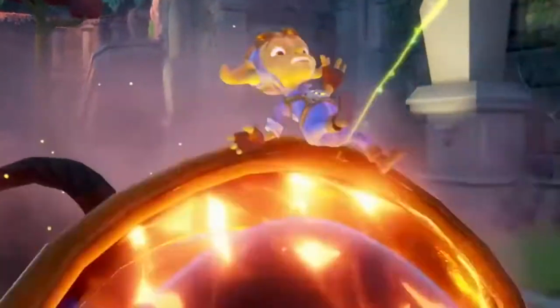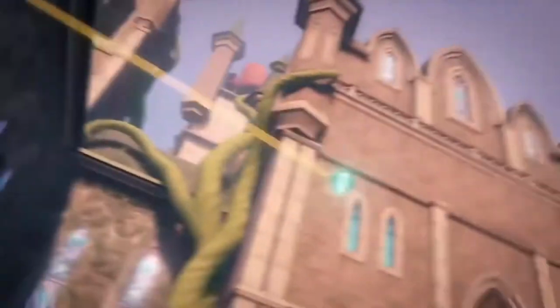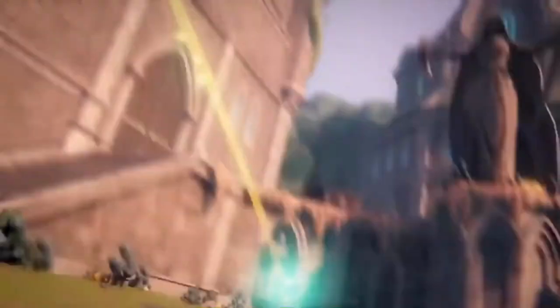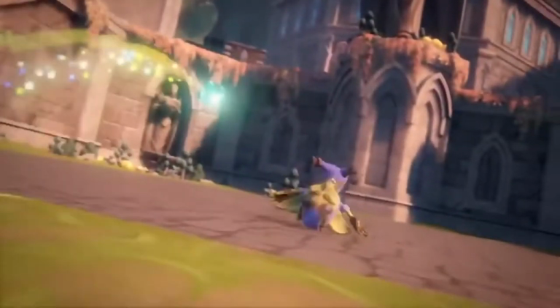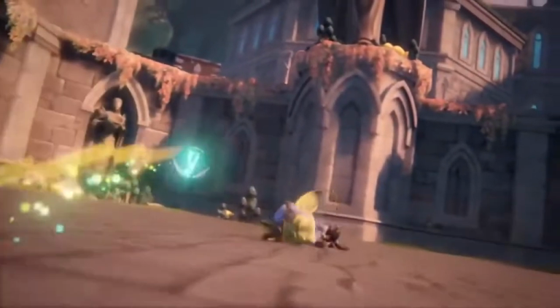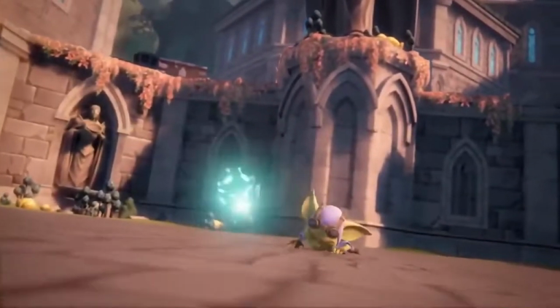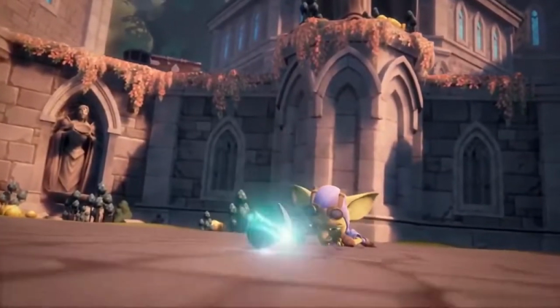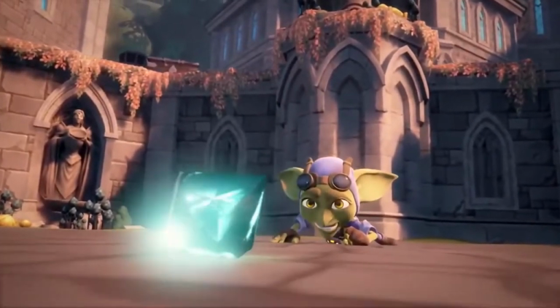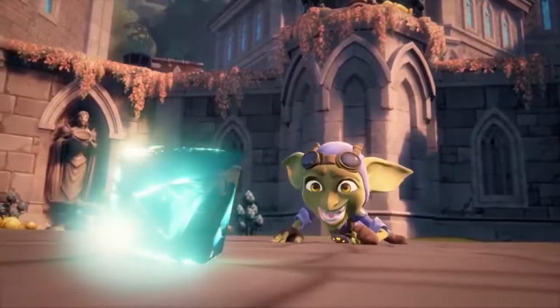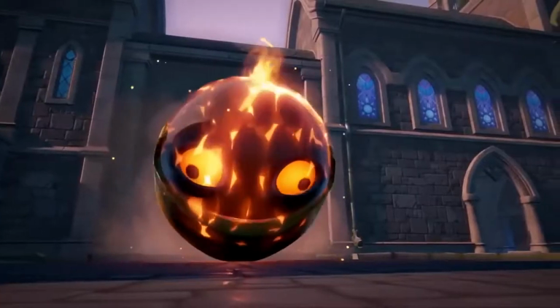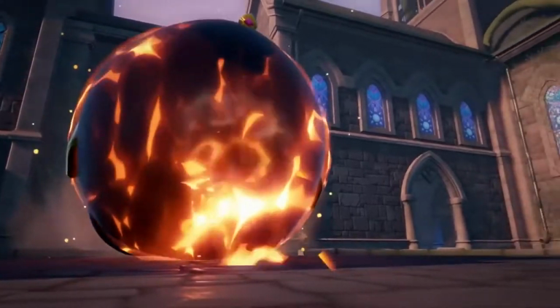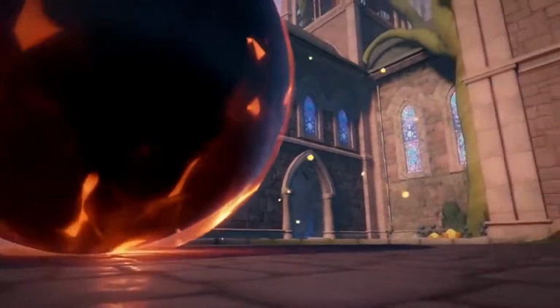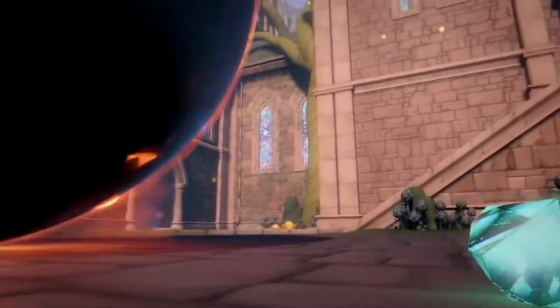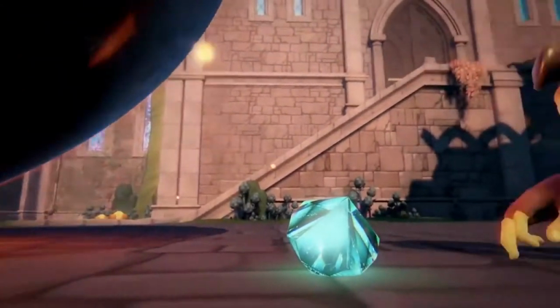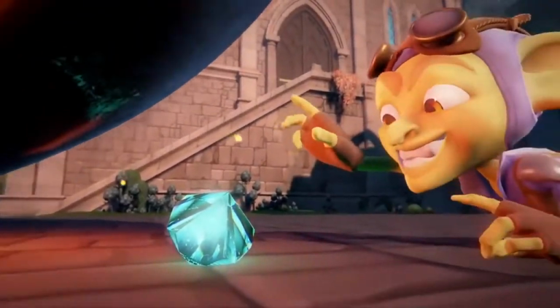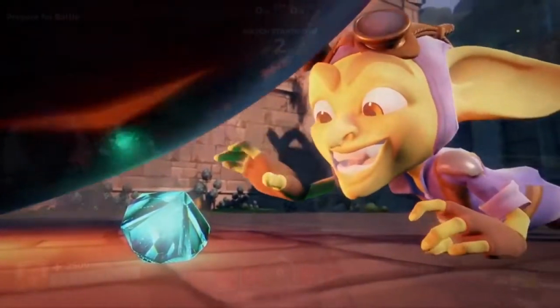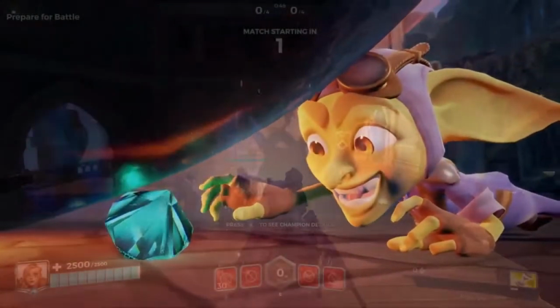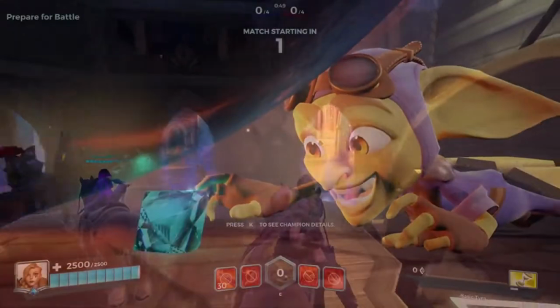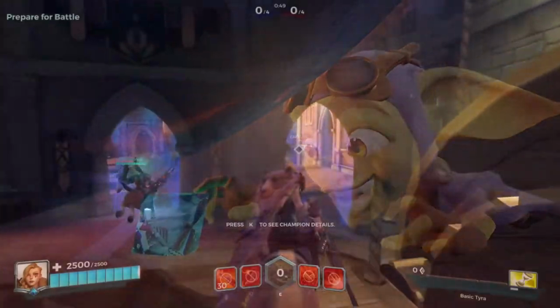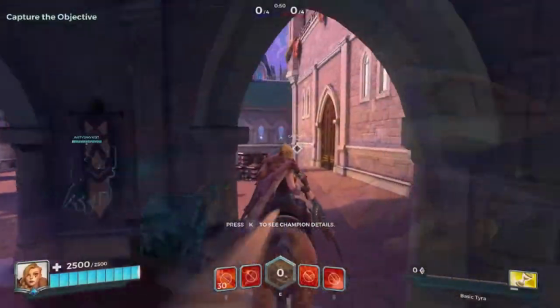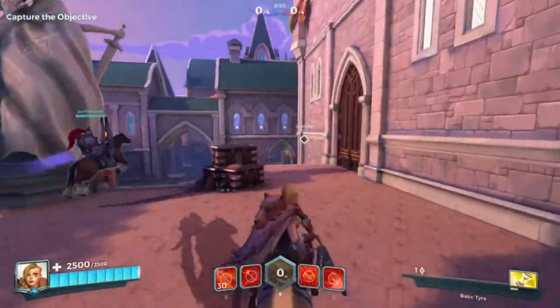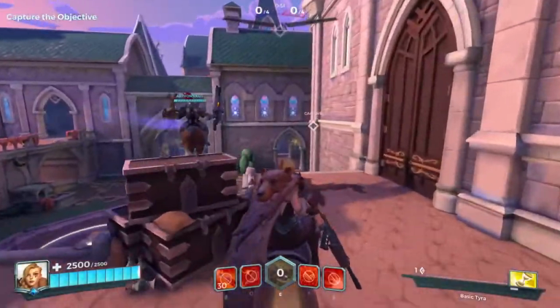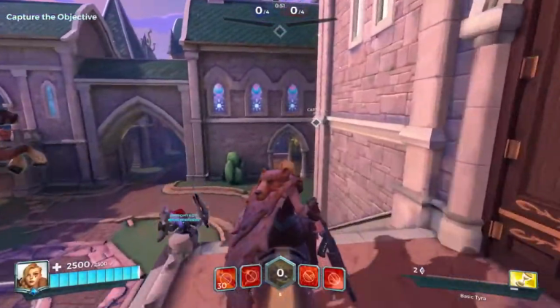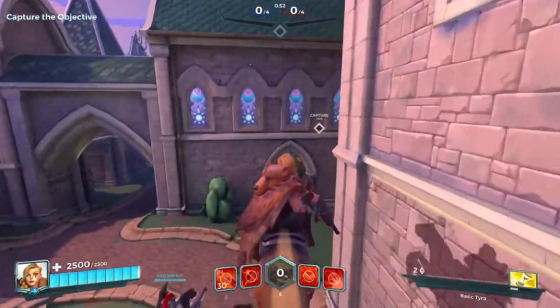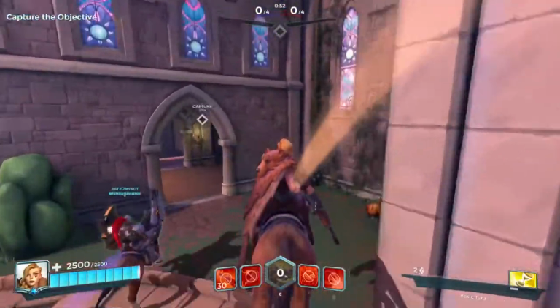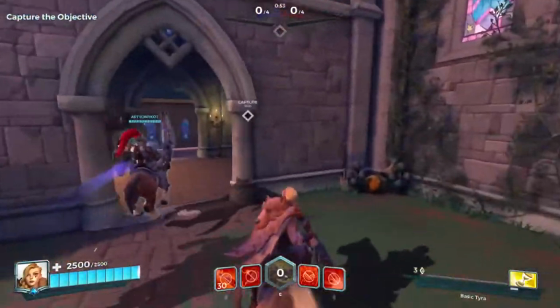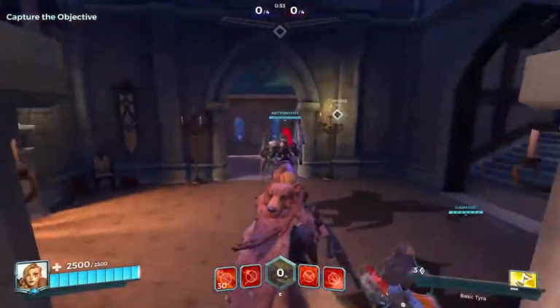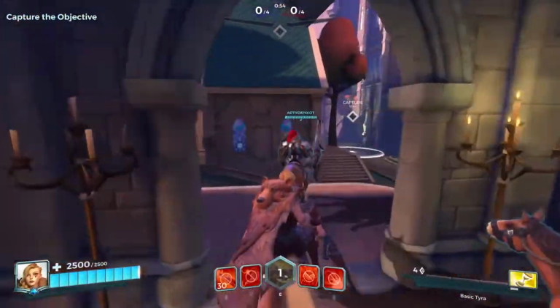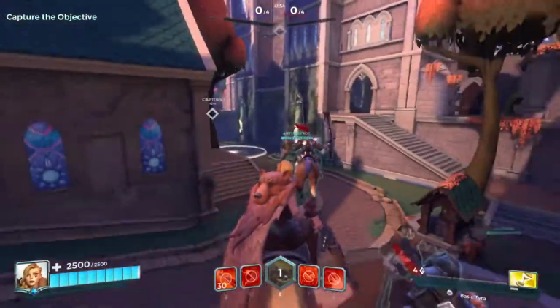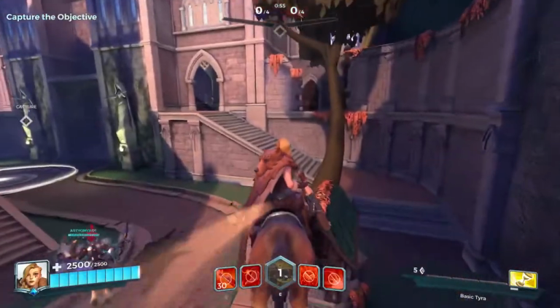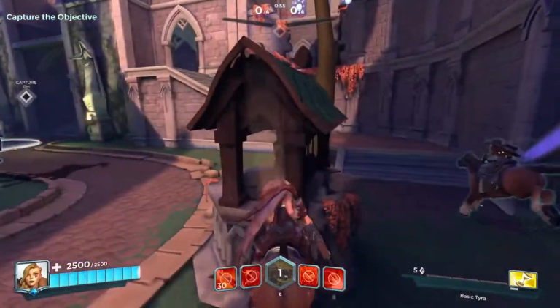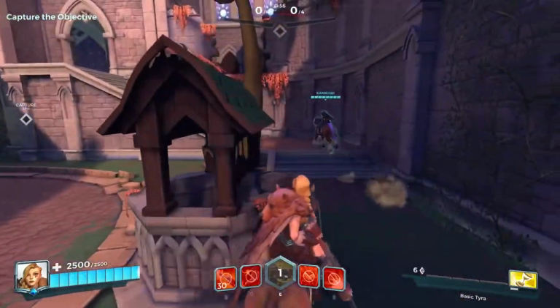The frontline champions serve as the anchor of the team, holding the frontline and protecting their allies. With high health pools and shielding capabilities, frontline champions excel at blocking enemy fire and disrupting enemy objectives.